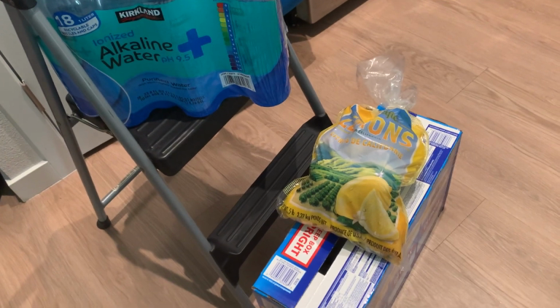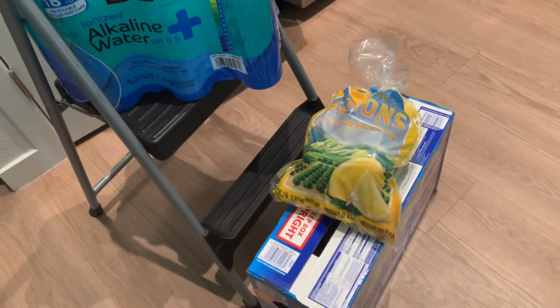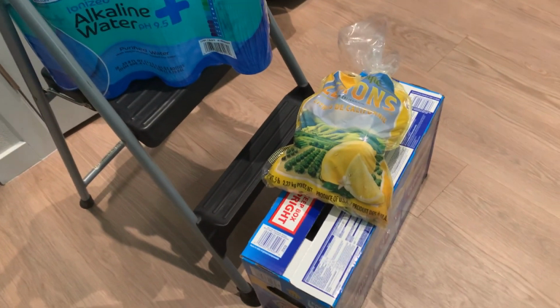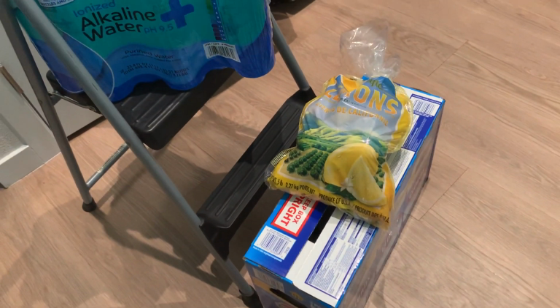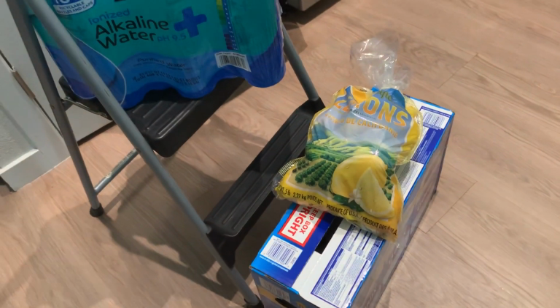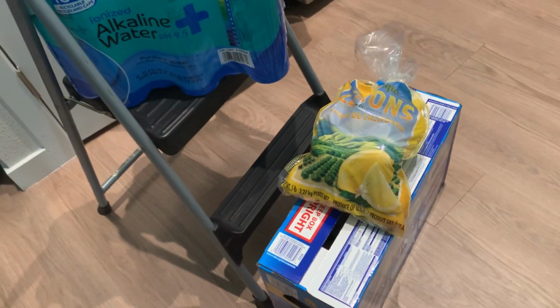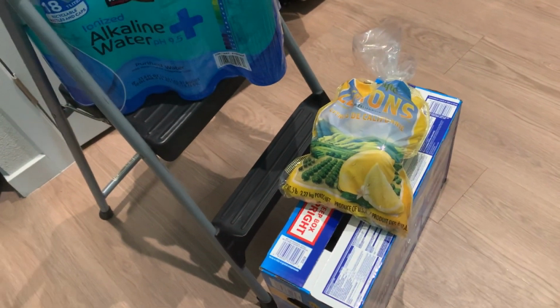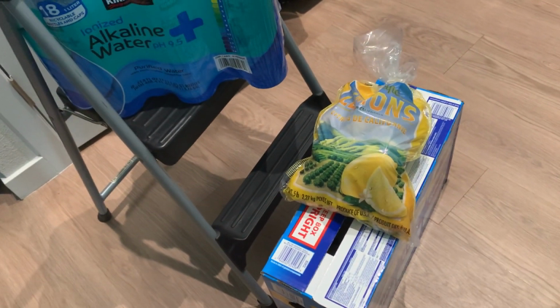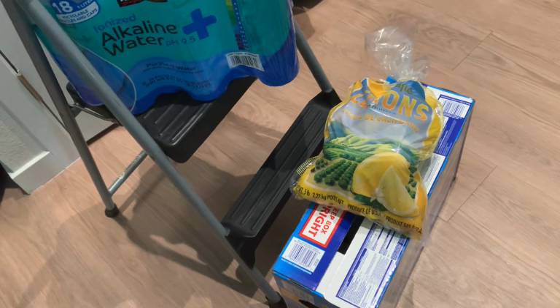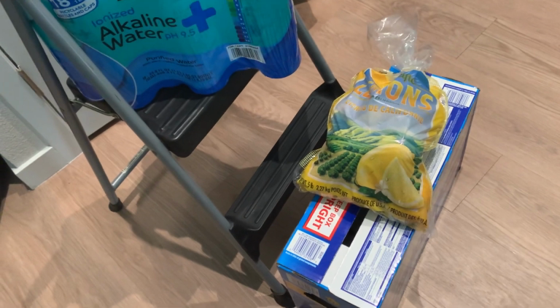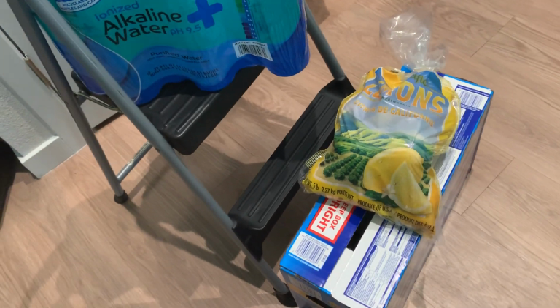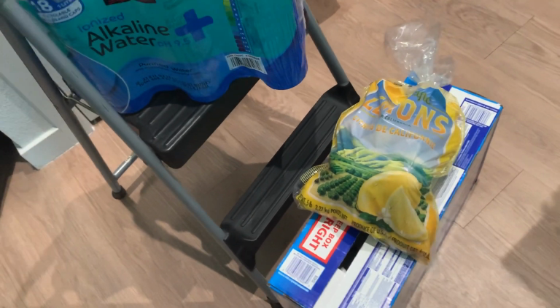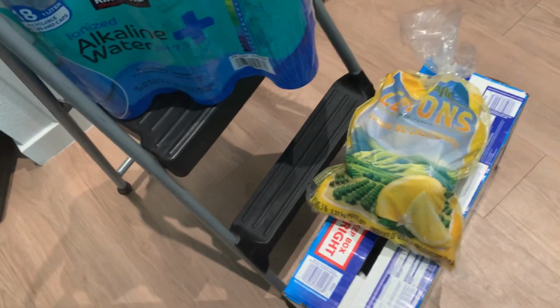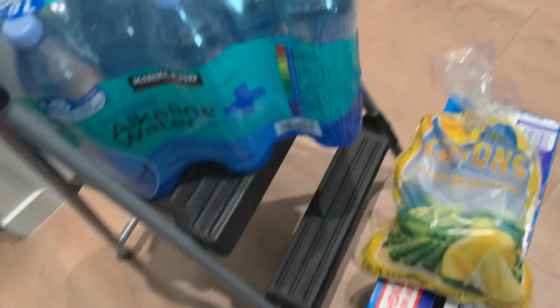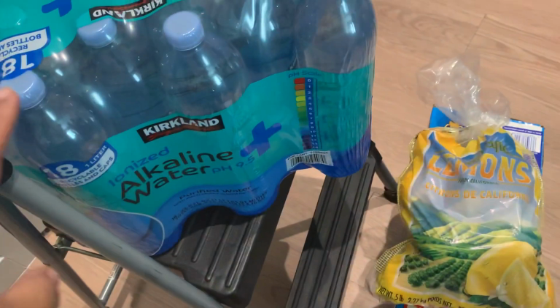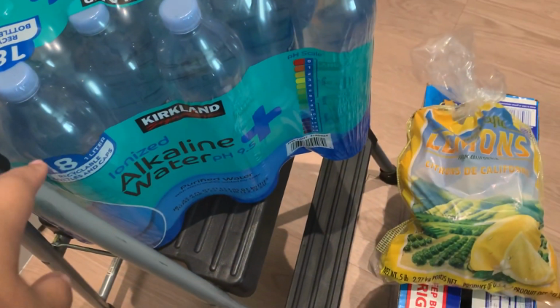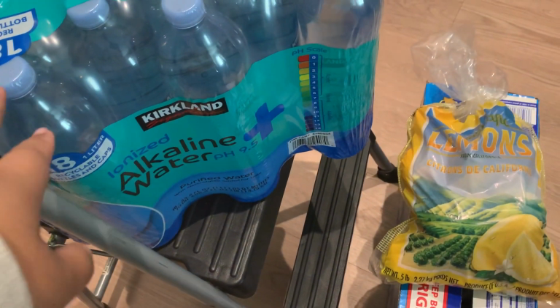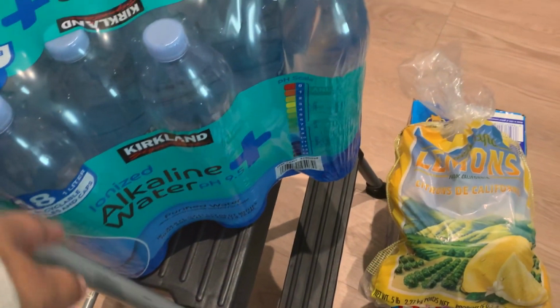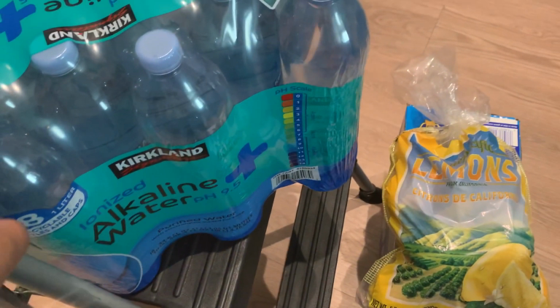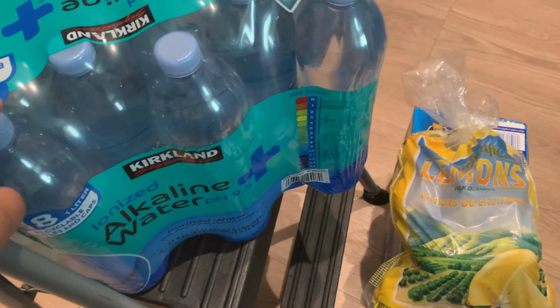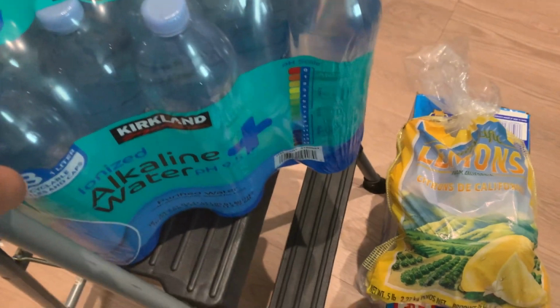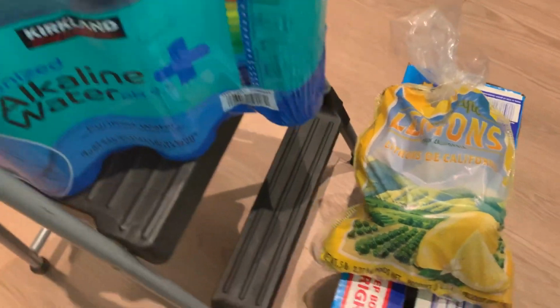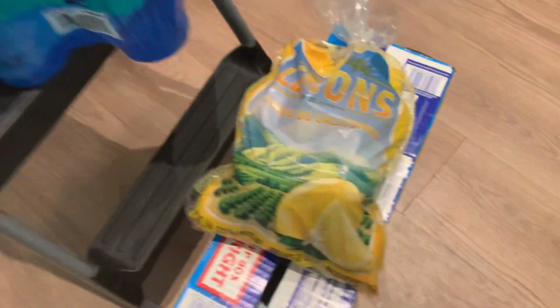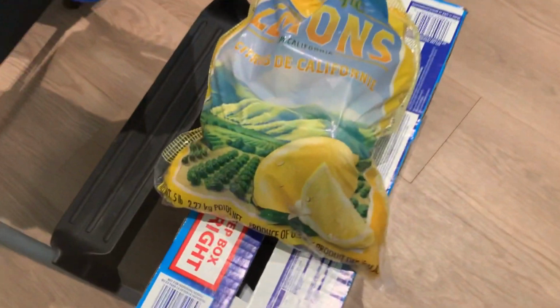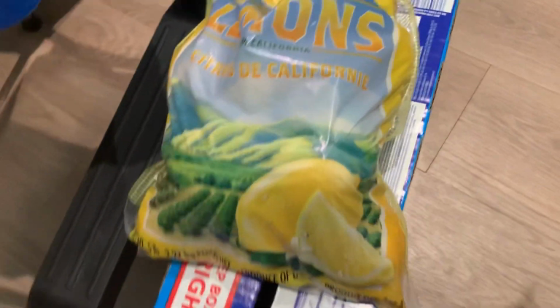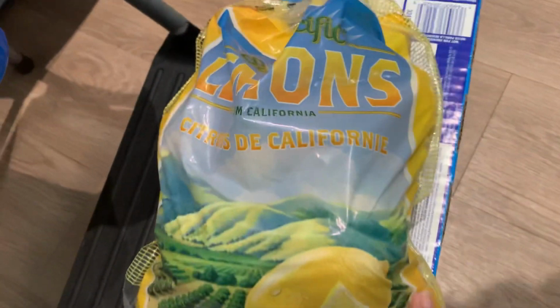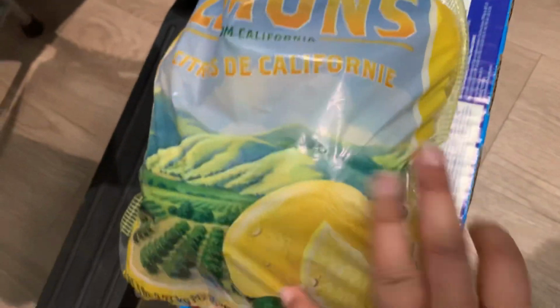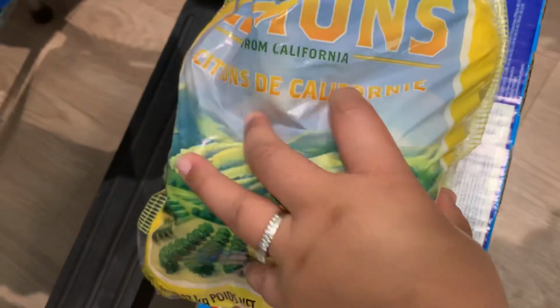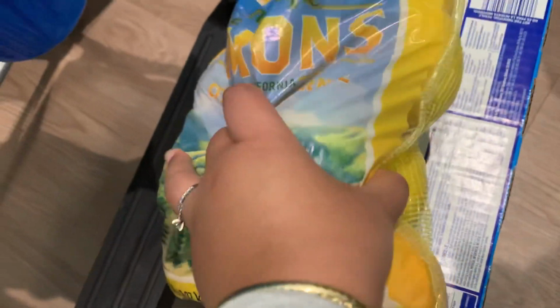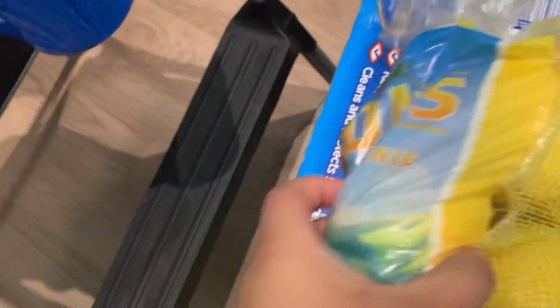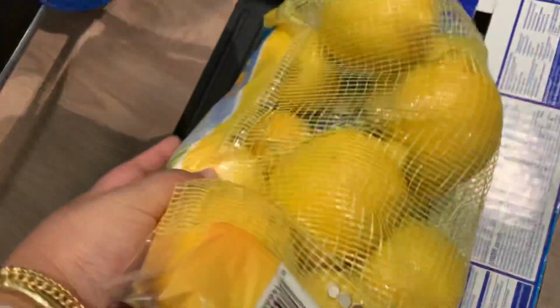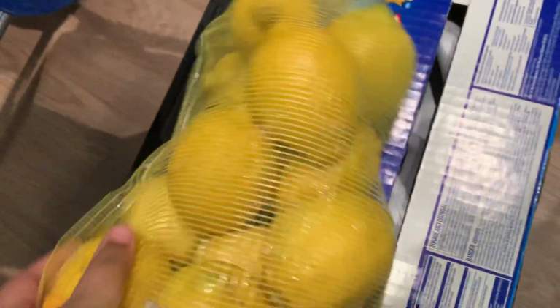Hey y'all, welcome back! Today I have a mini Costco haul for y'all. We did go there the other day but there were a few items I forgot. Got an 18-pack of the Kirkland alkaline water, and a bag of lemons — we go through lemons about a week and a half to two weeks, so it was time to get another bag.